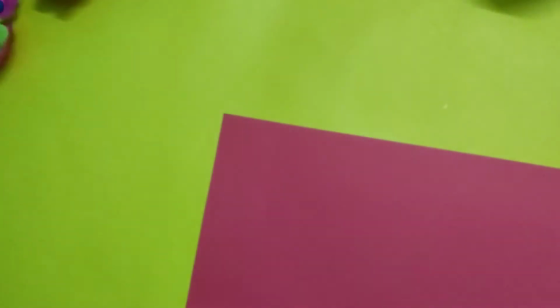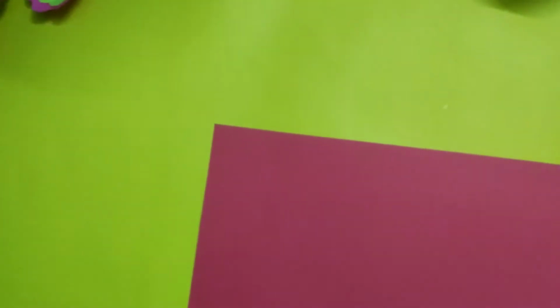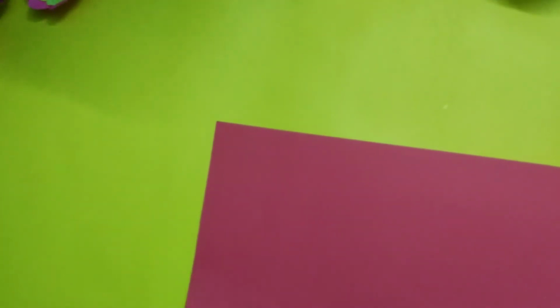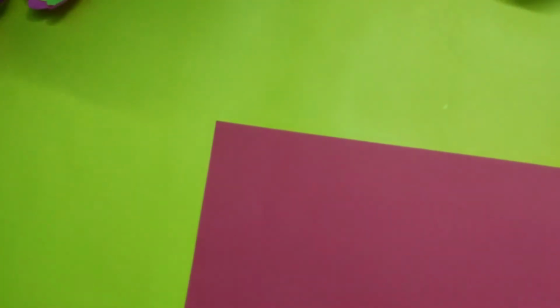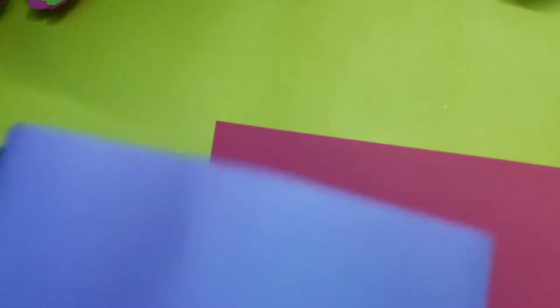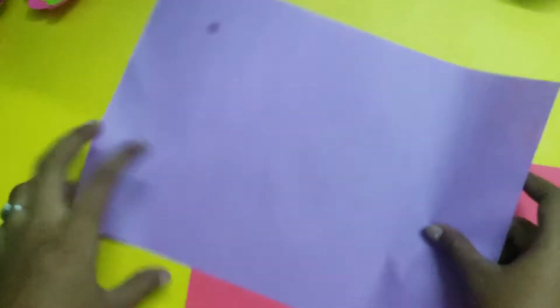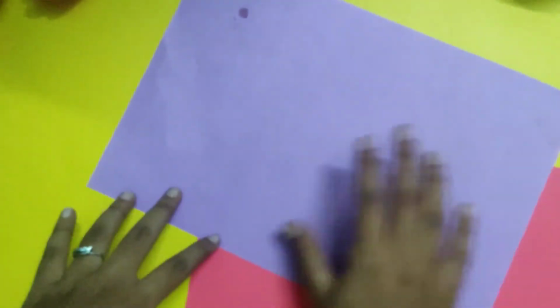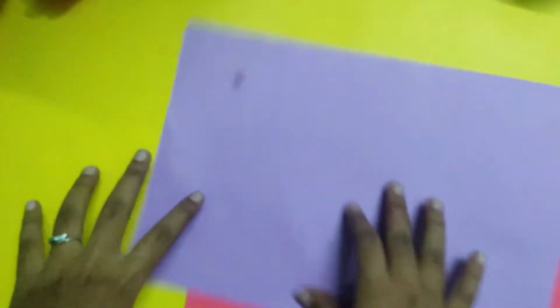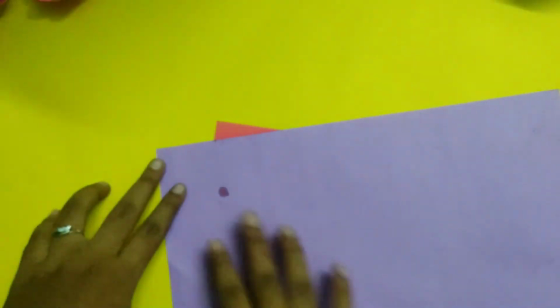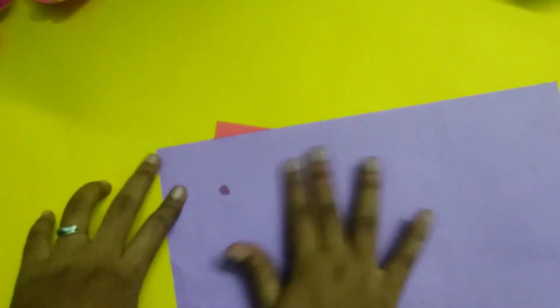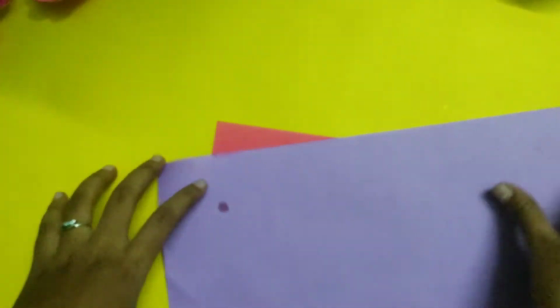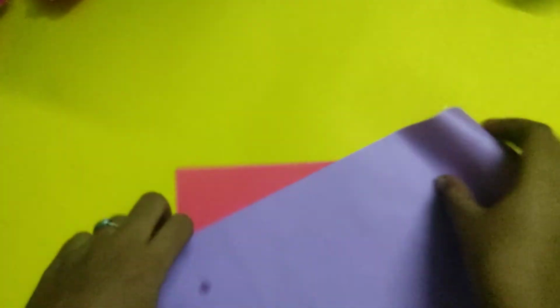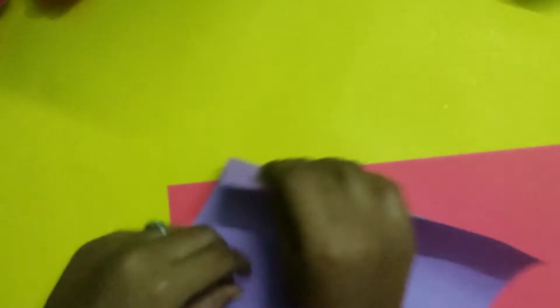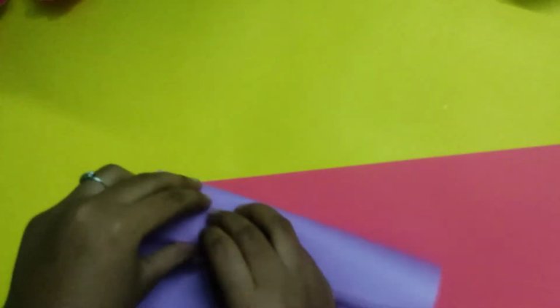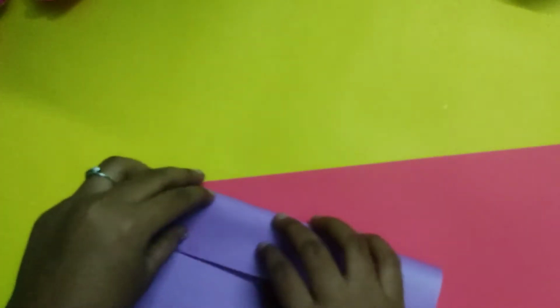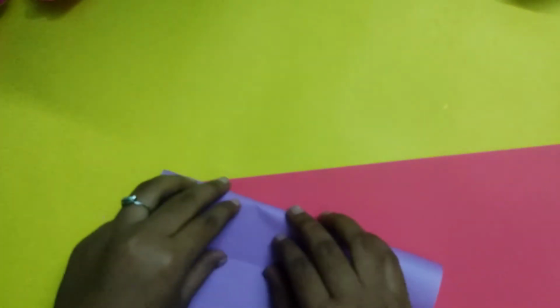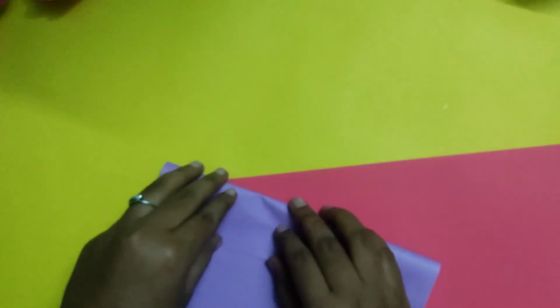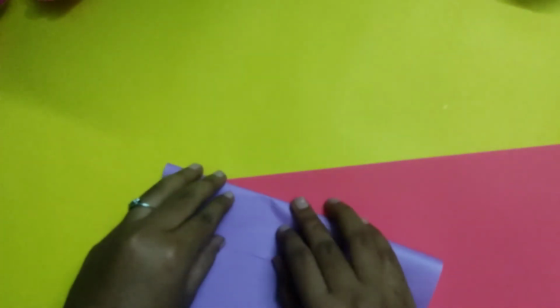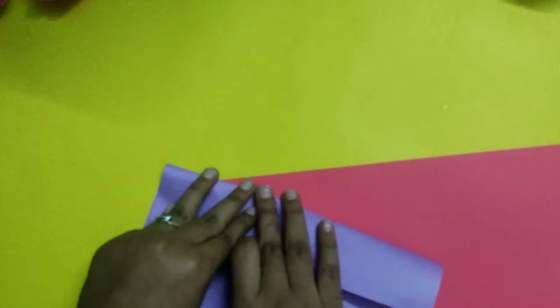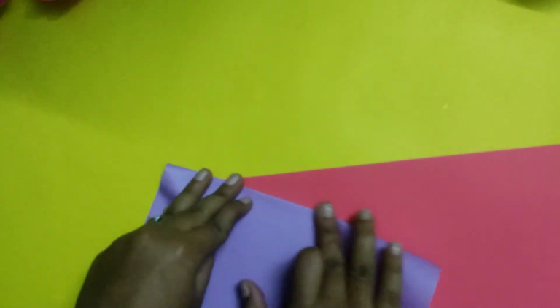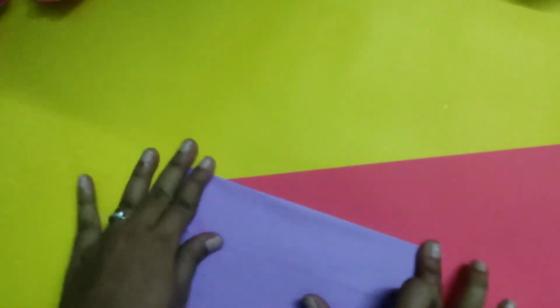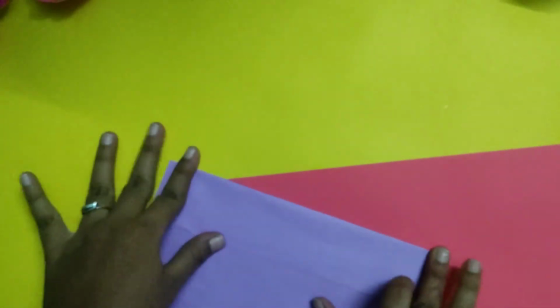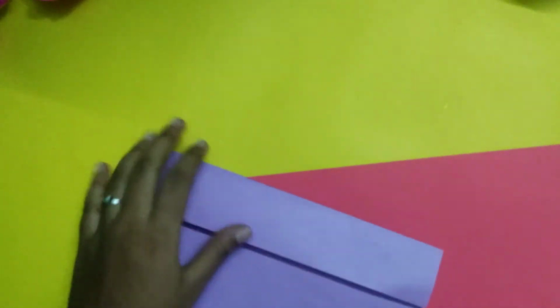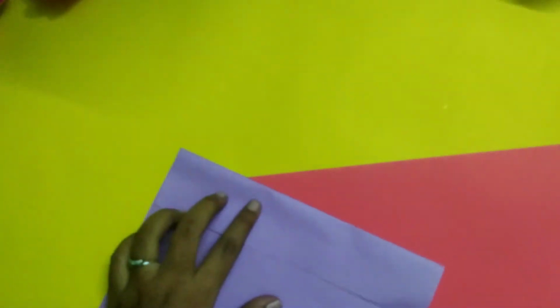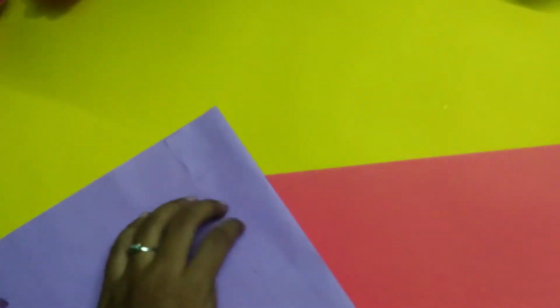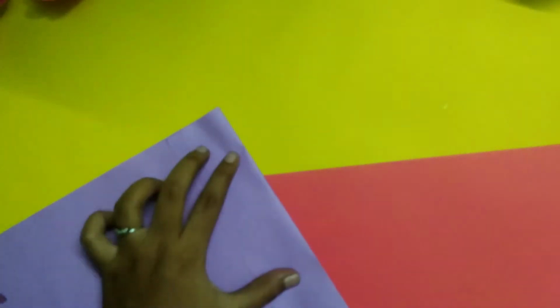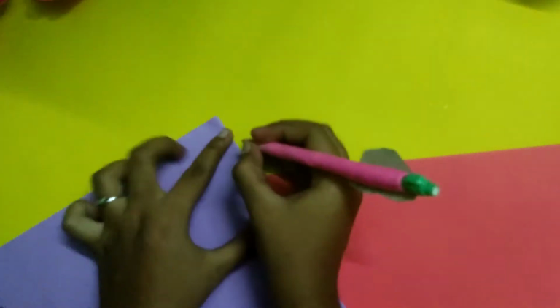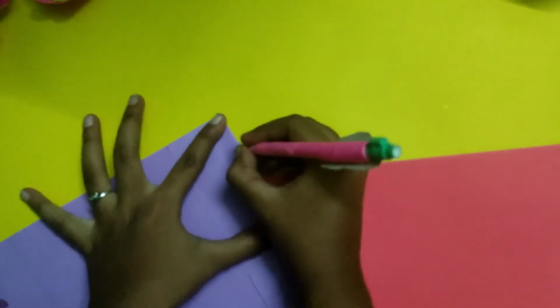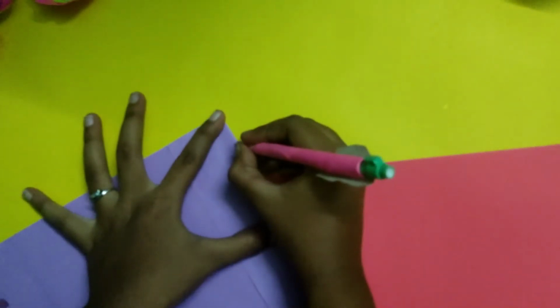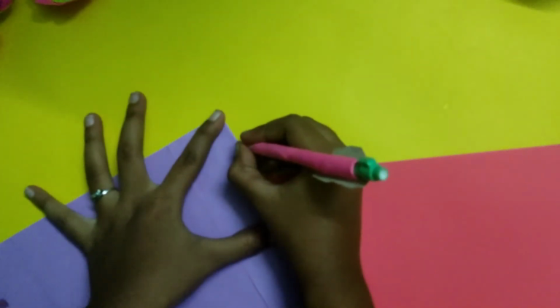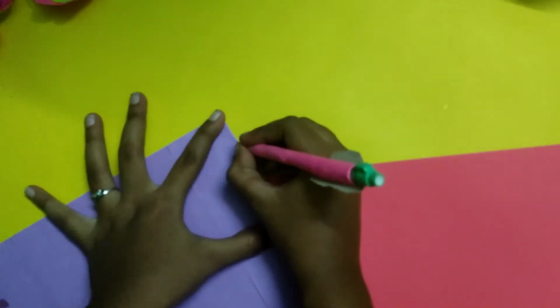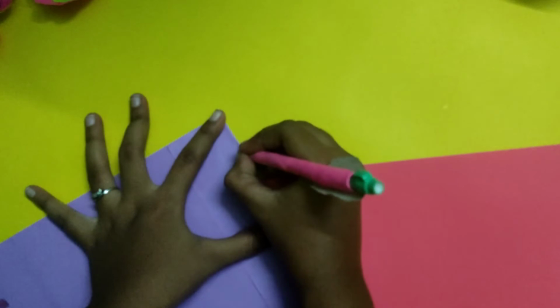Let's get the butterfly in the middle. I am using the red and violet color. I will use the same butterfly as I have used. First, fold the paper and place it light on the bottom.